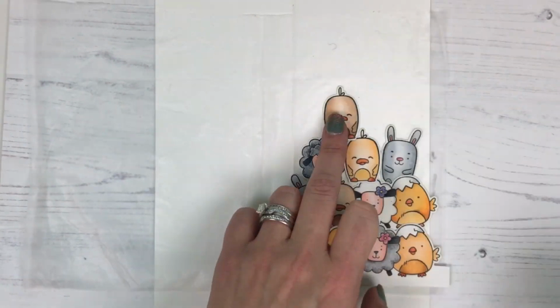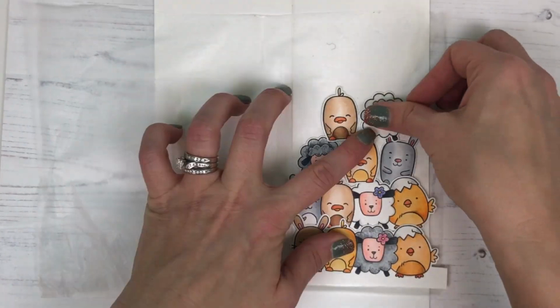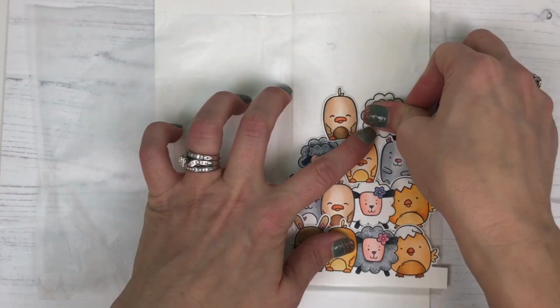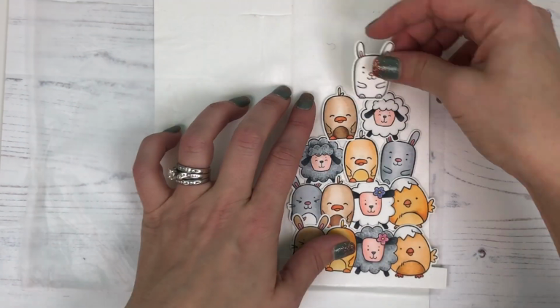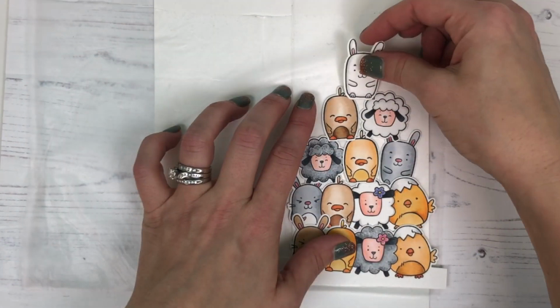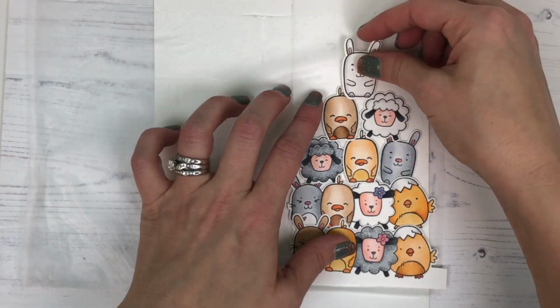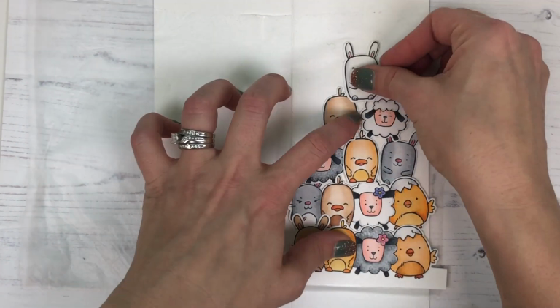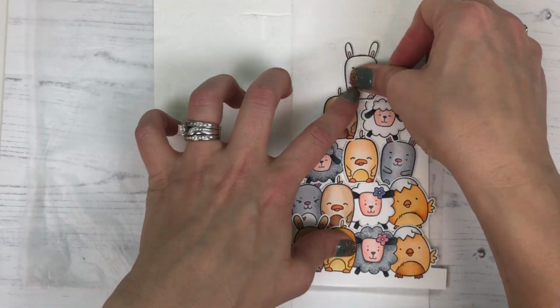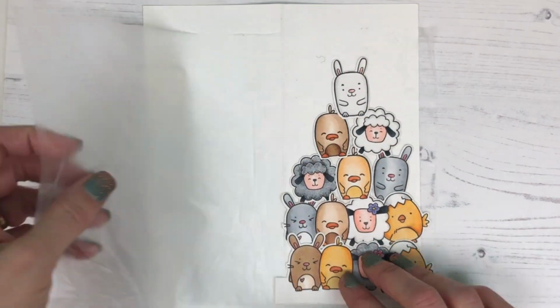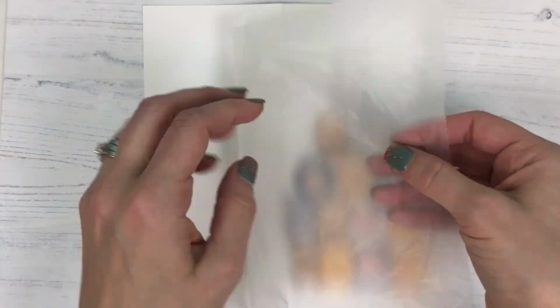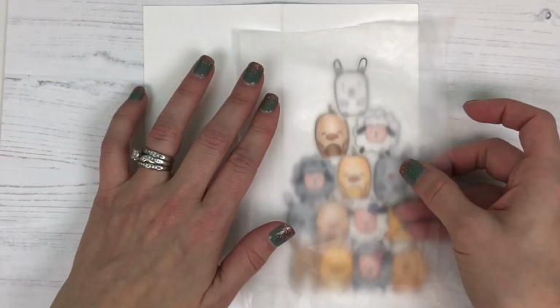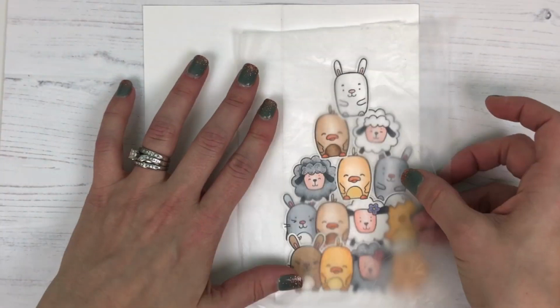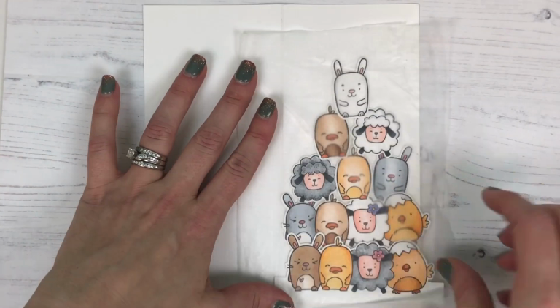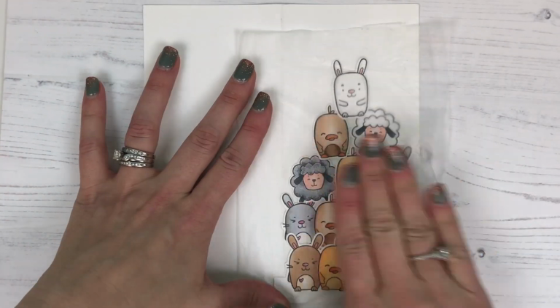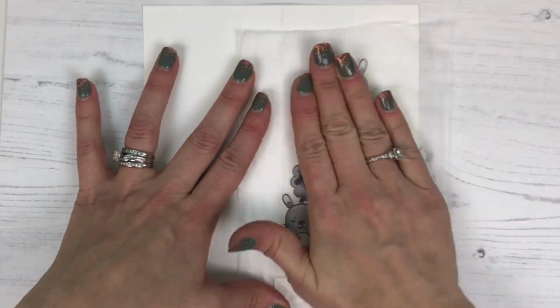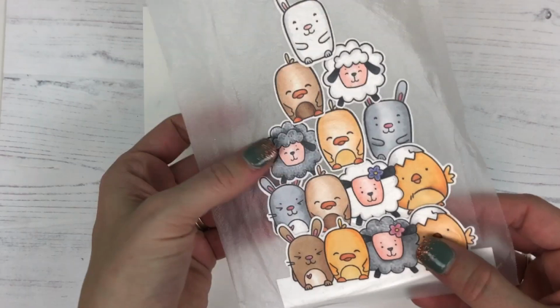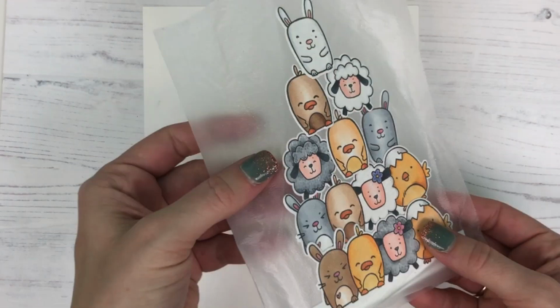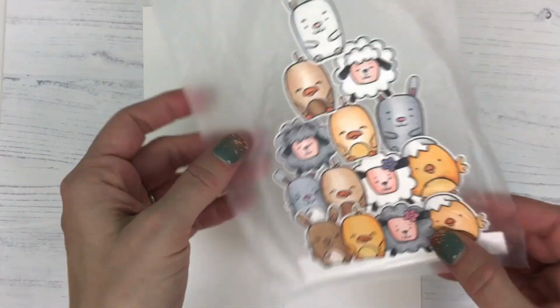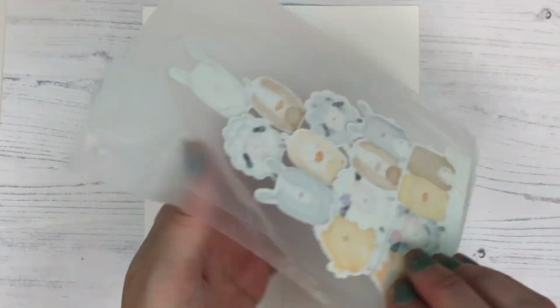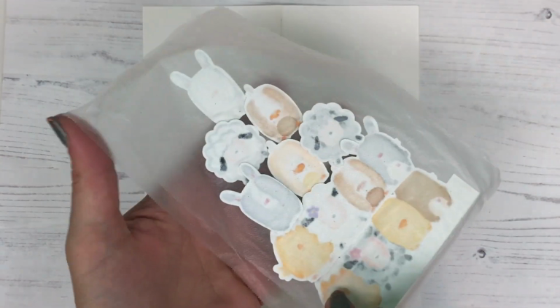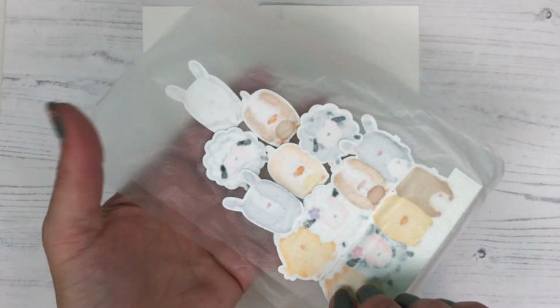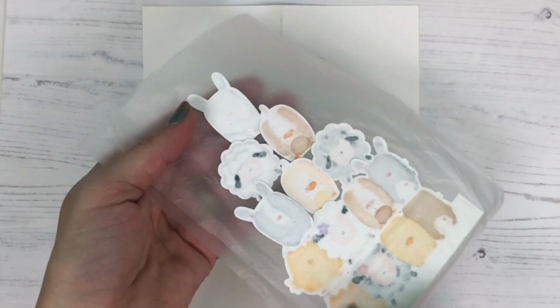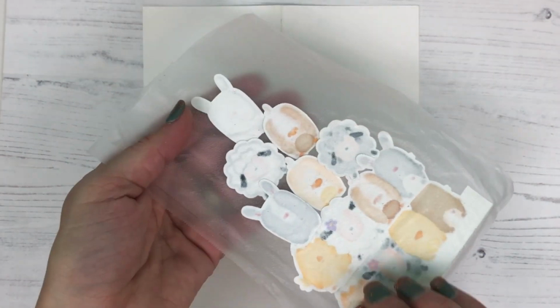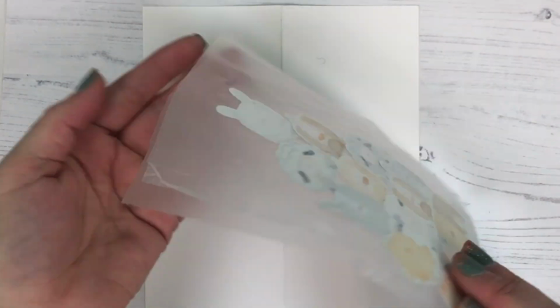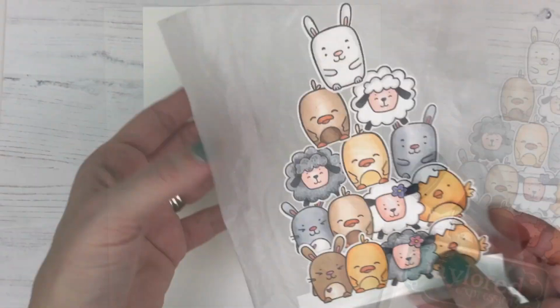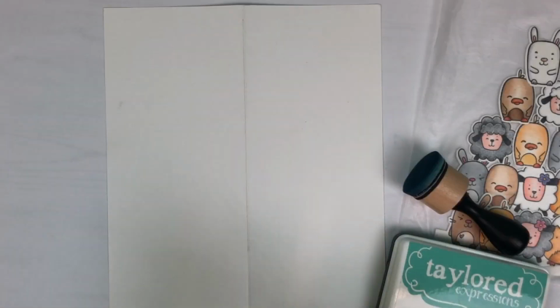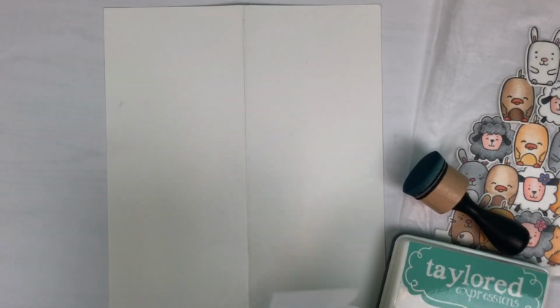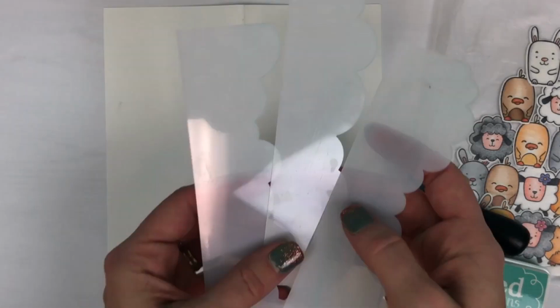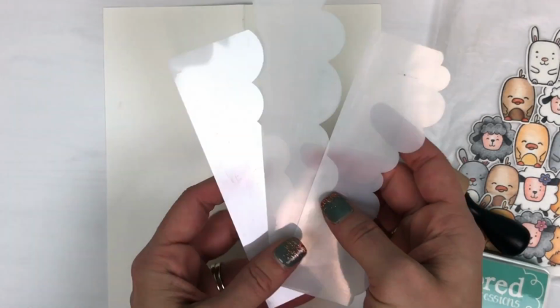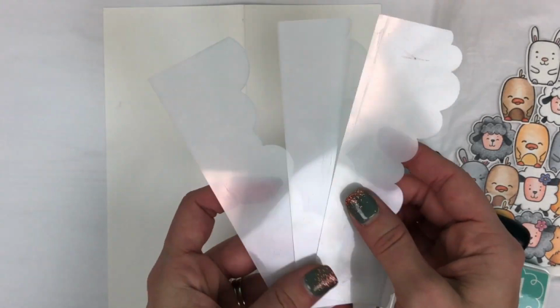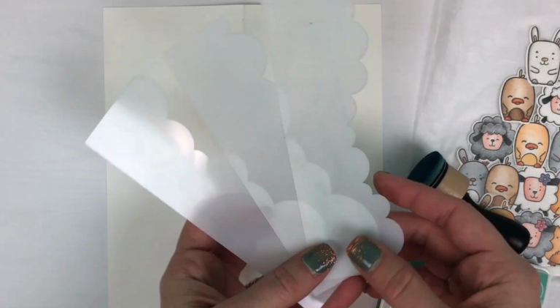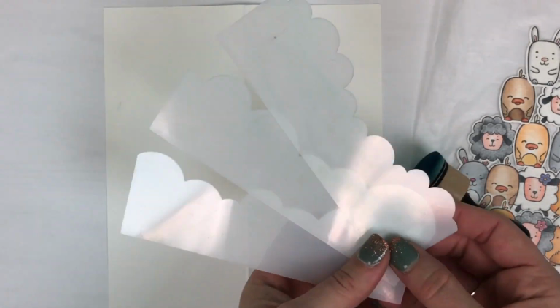After I get that all arranged, you can close the other side of the Press & Seal and it keeps everything nice and together while I complete the rest of the project.